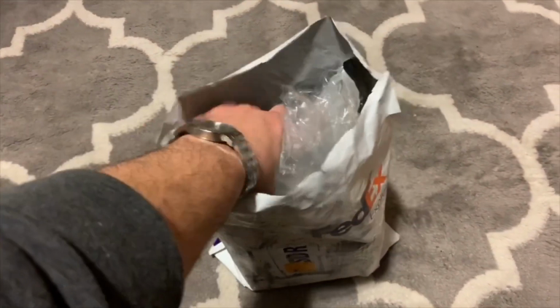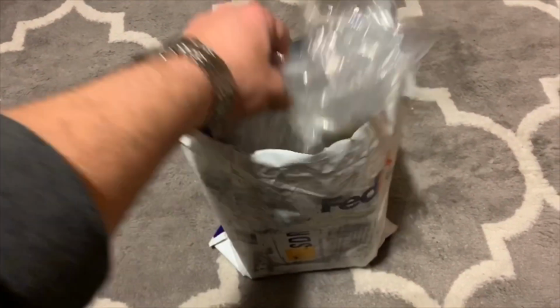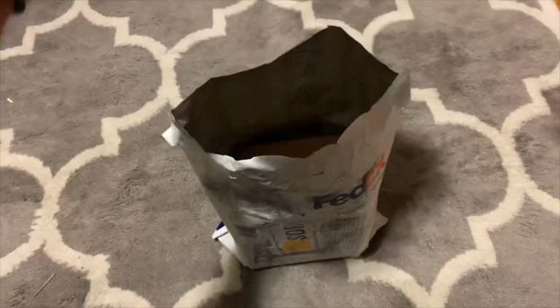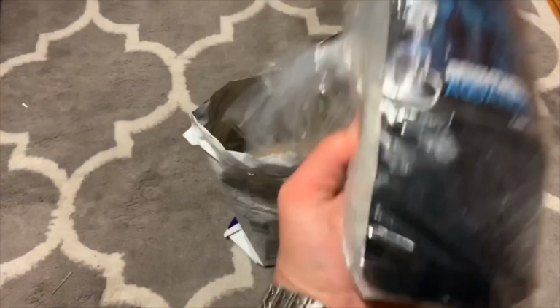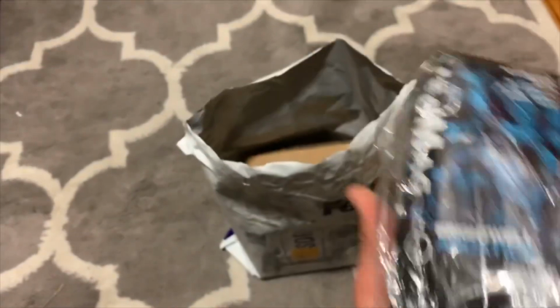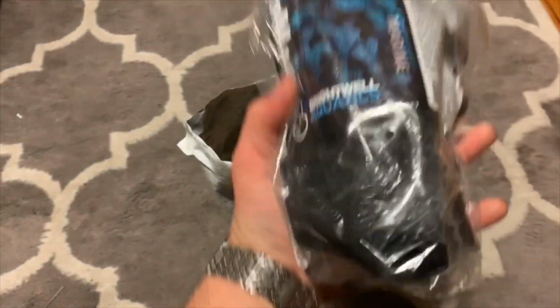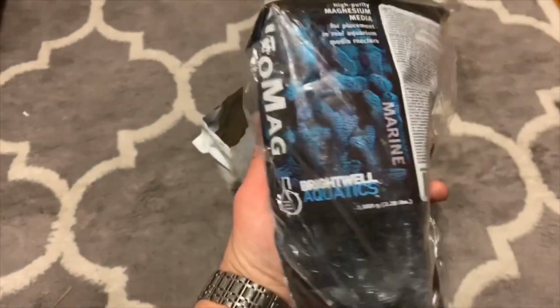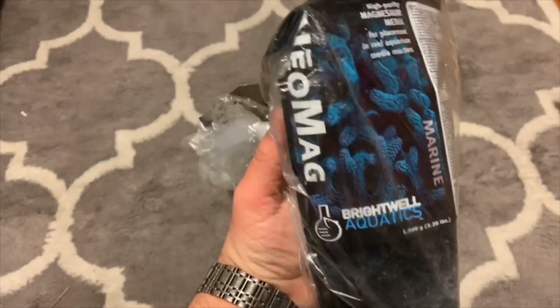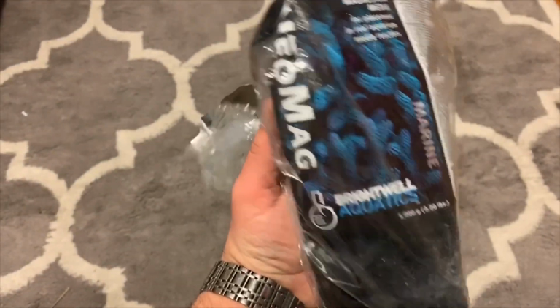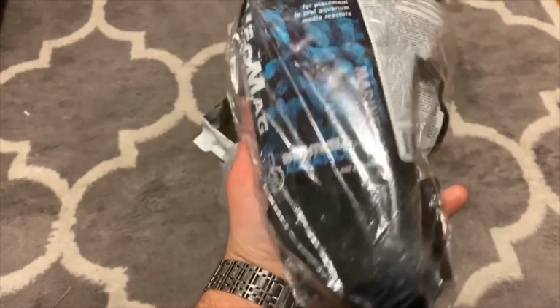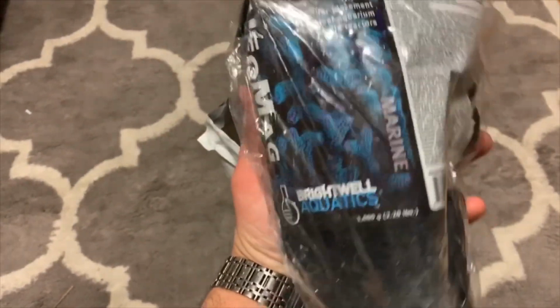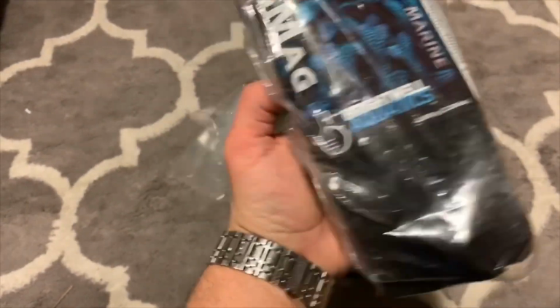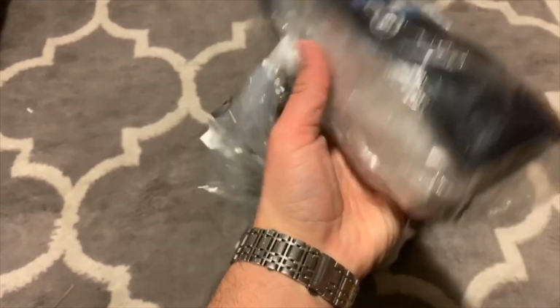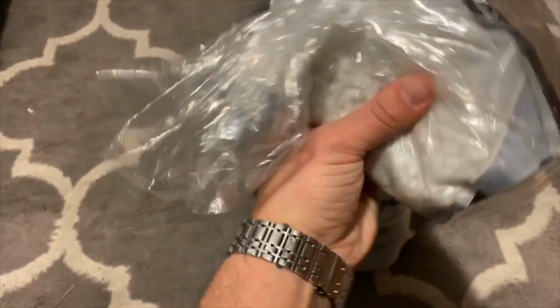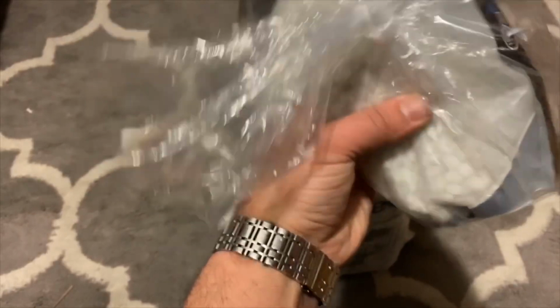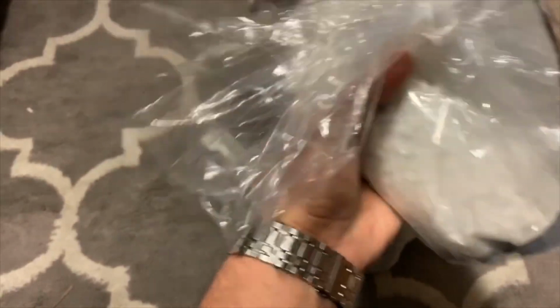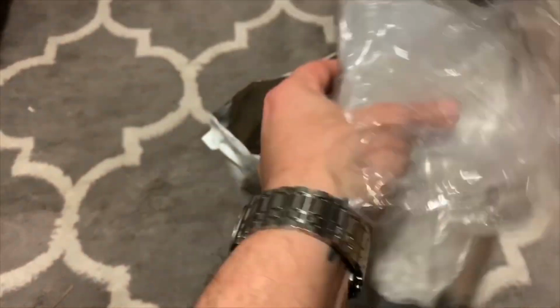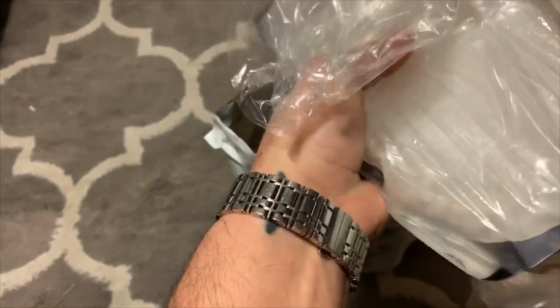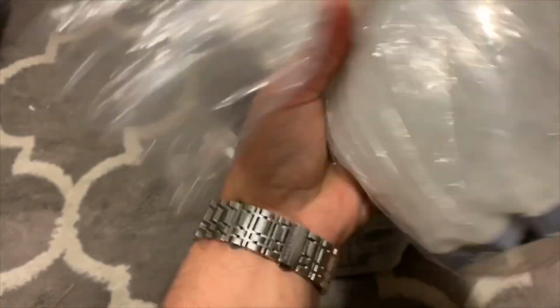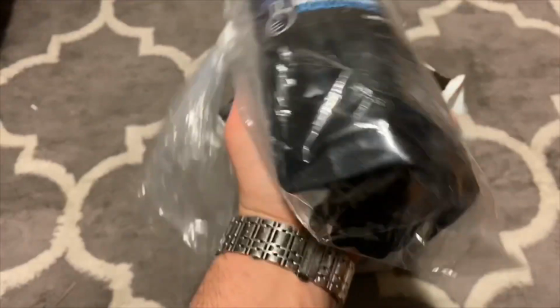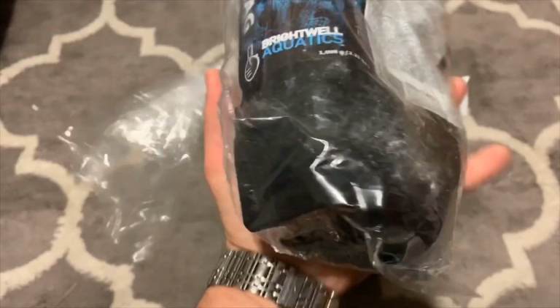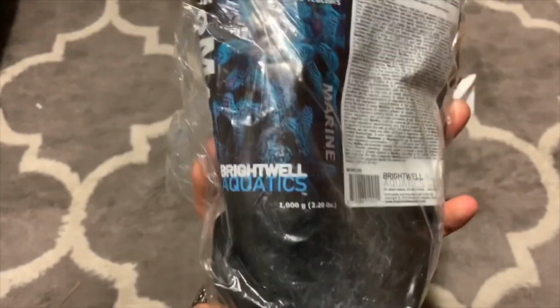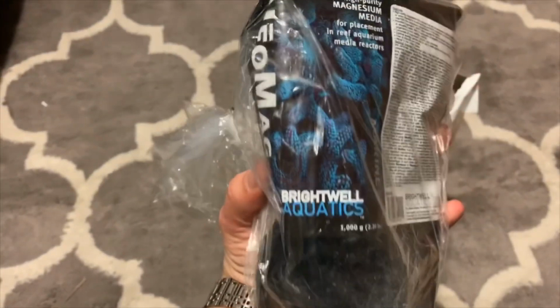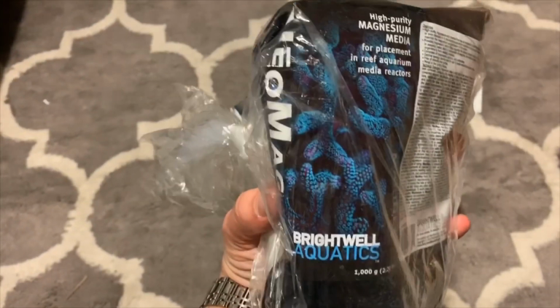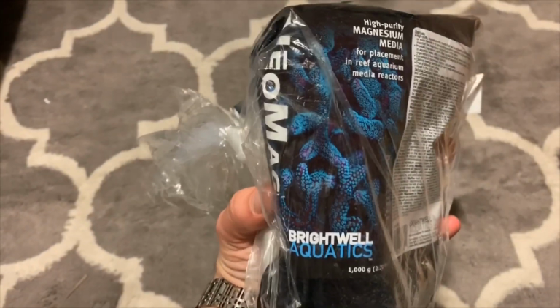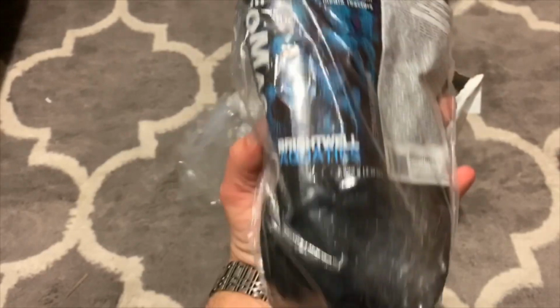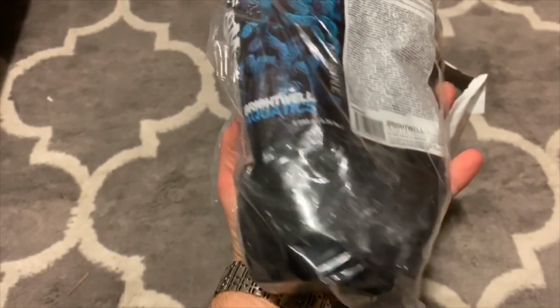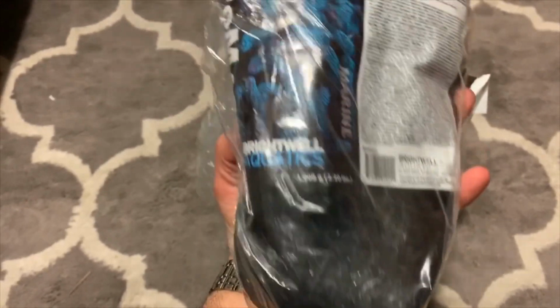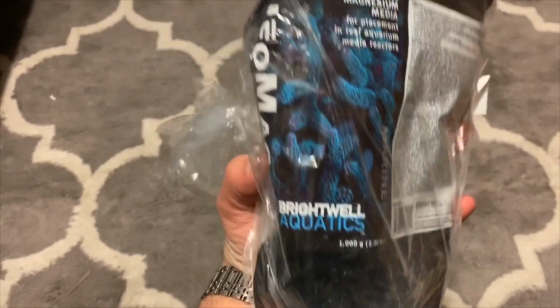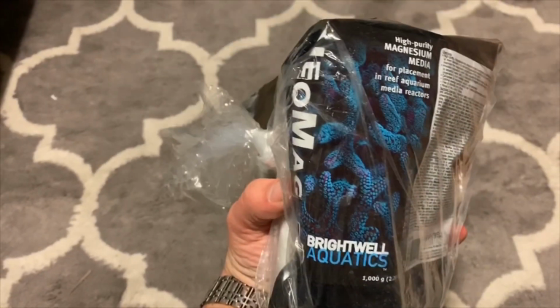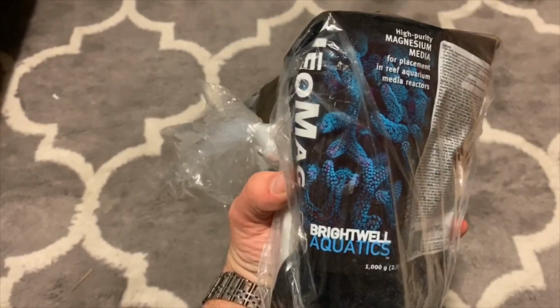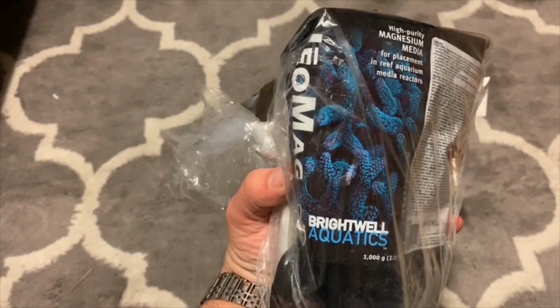There should just be a couple things. Neomag — I didn't know which one to go with, but the reviews seem like they're all the same, so I will be putting that in the calcium reactor.